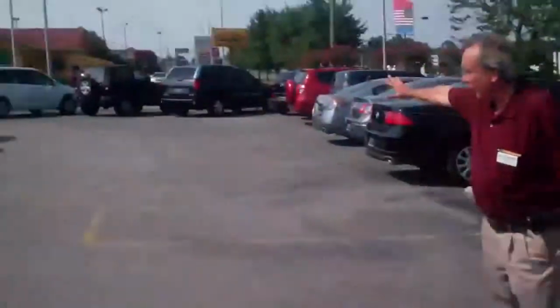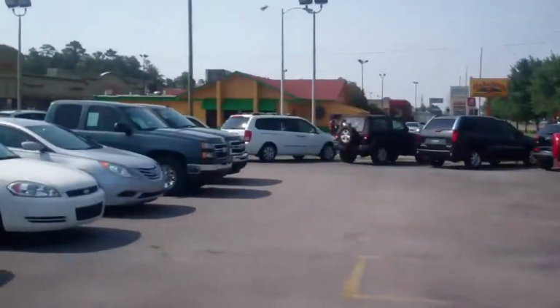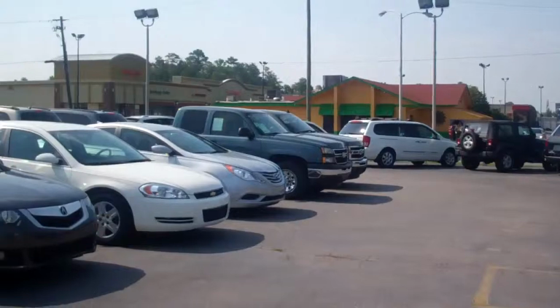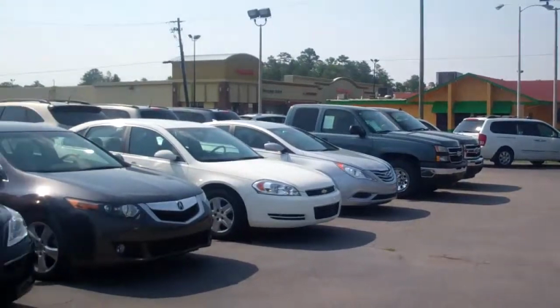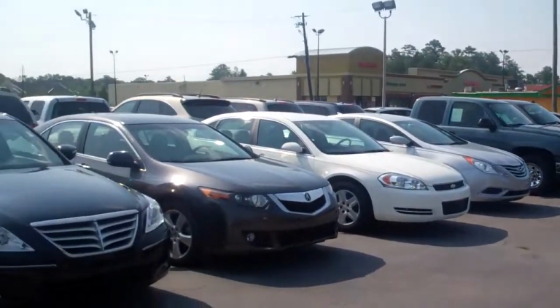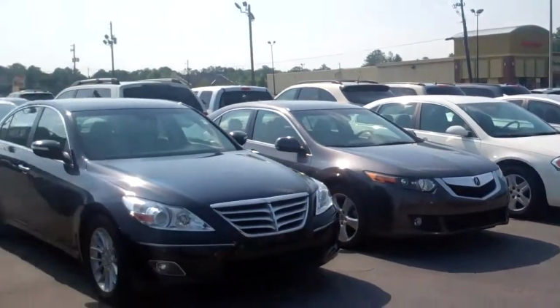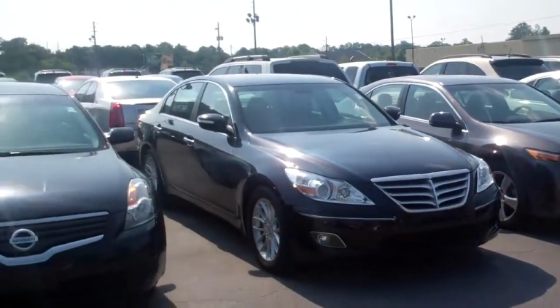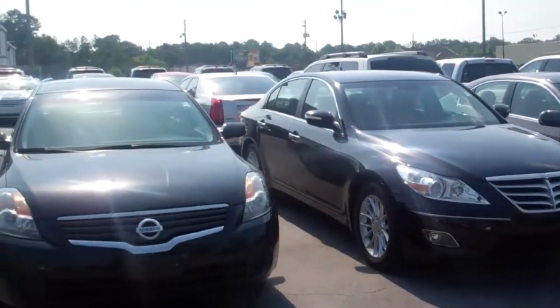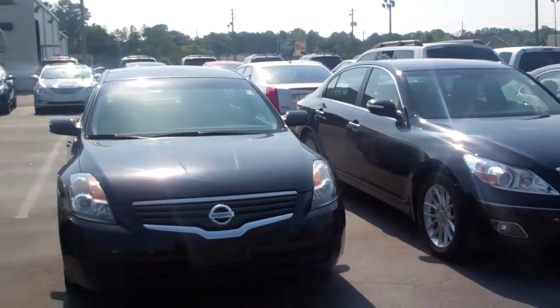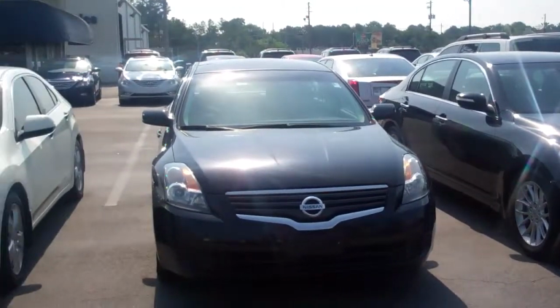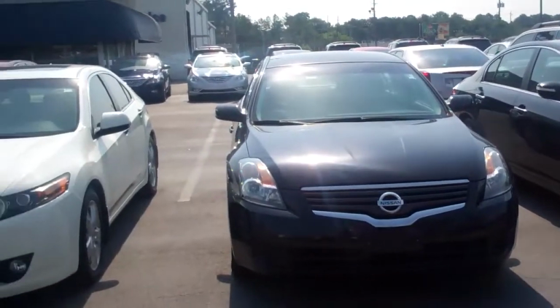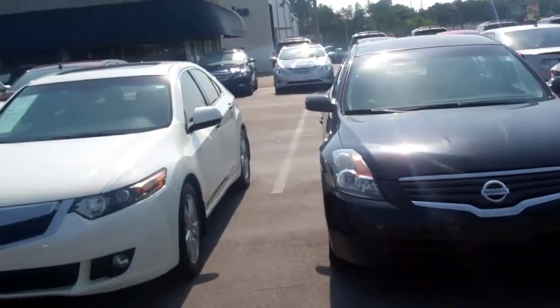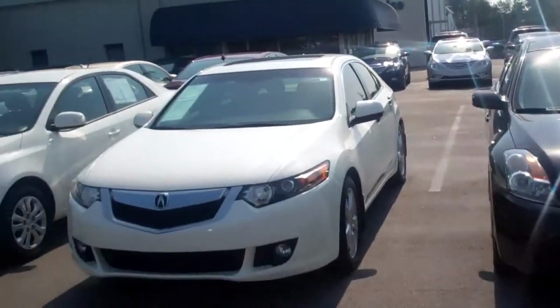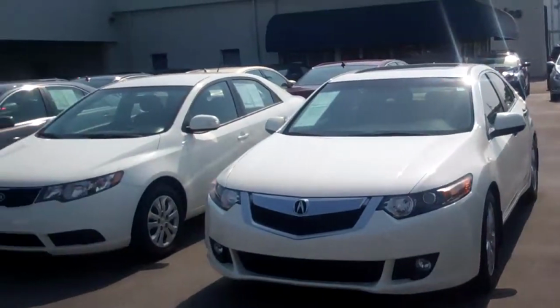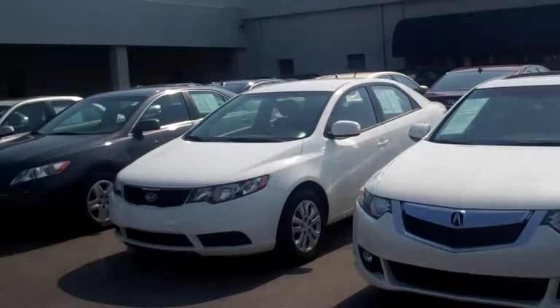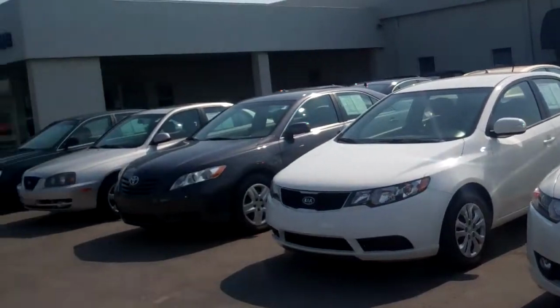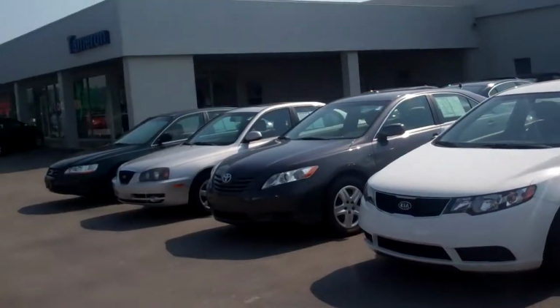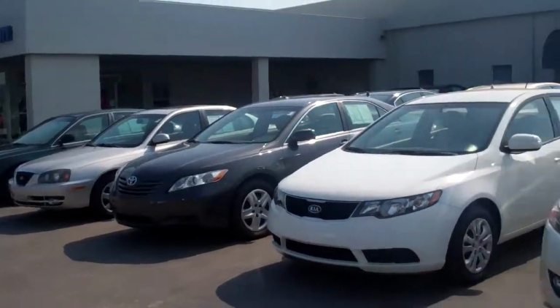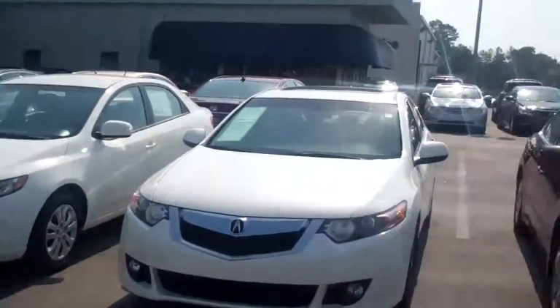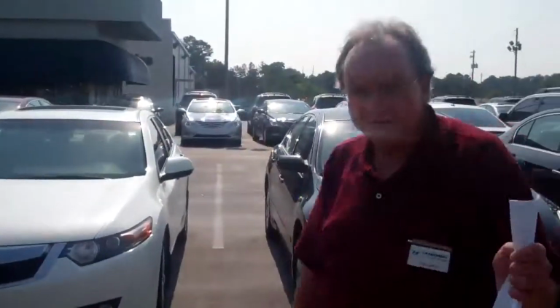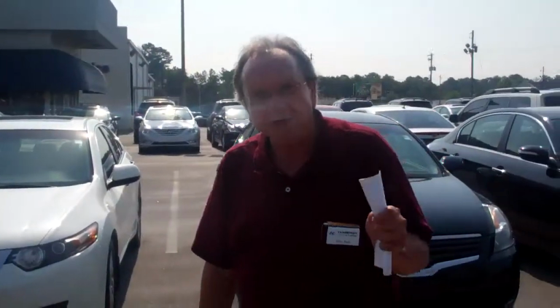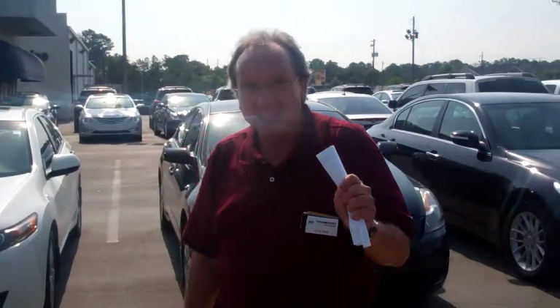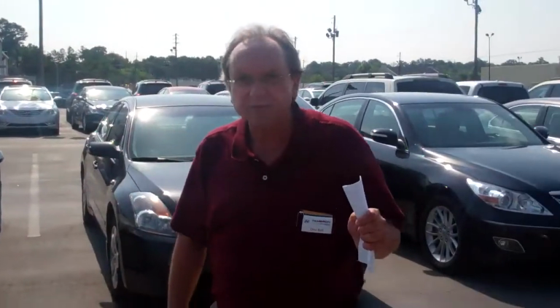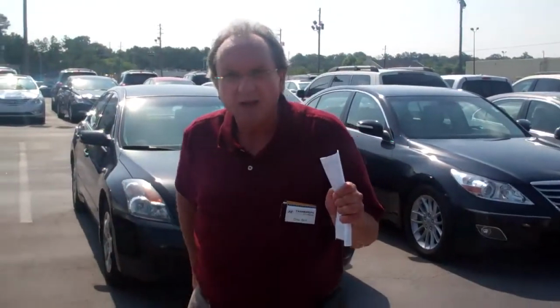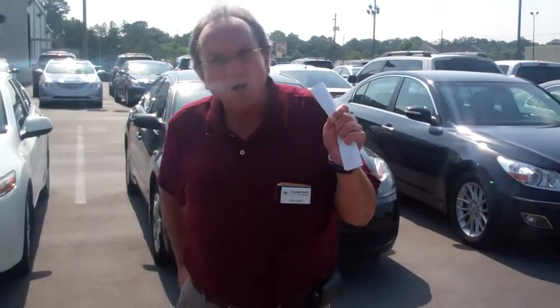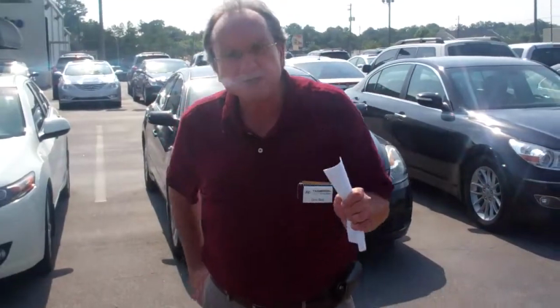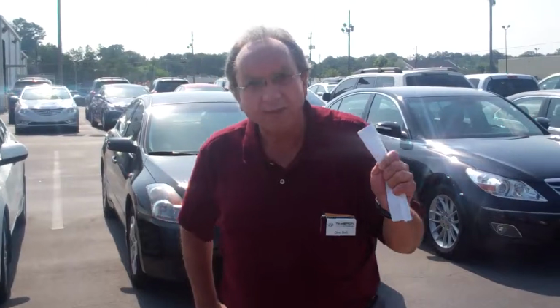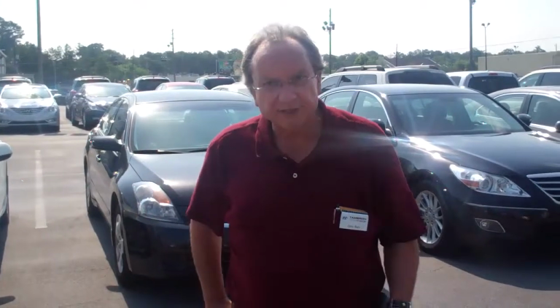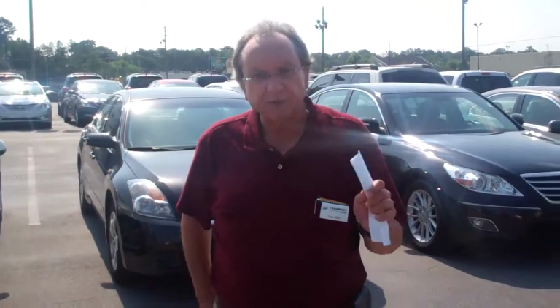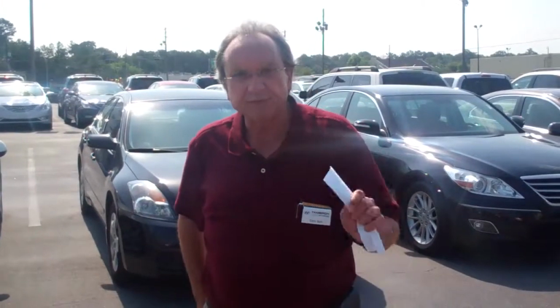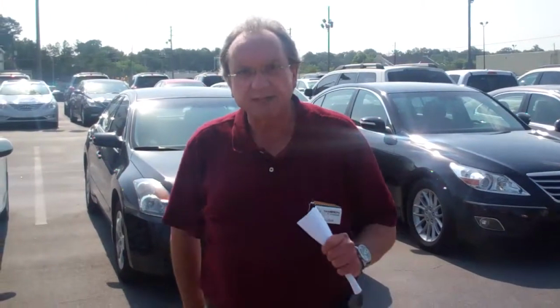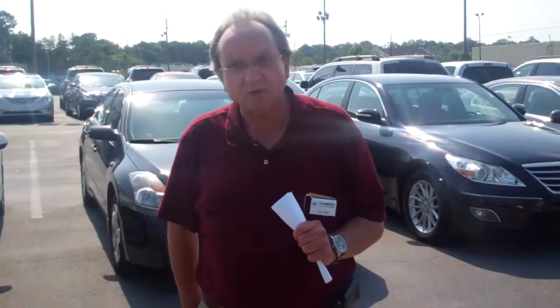All of our cars on the lot are extremely clean and drive very well. All of them have a lifetime warranty on the engine to the person that buys that vehicle.